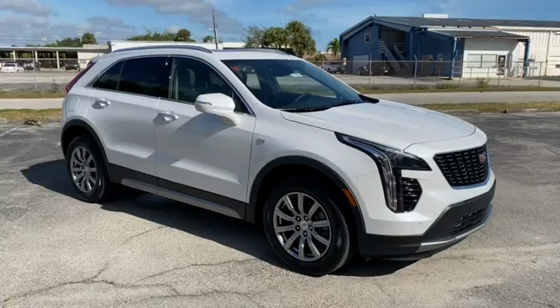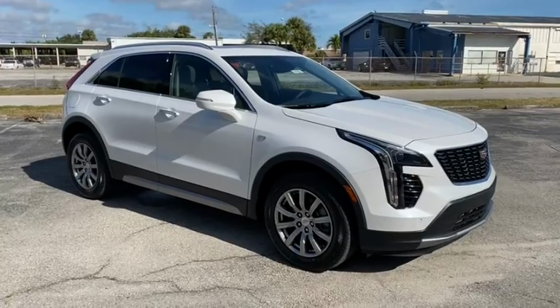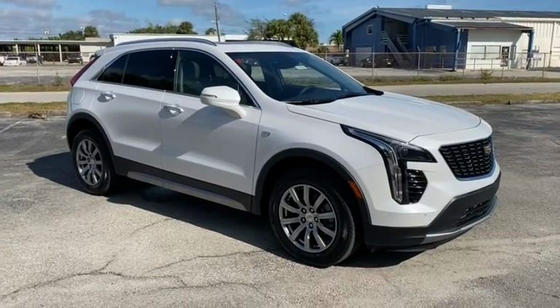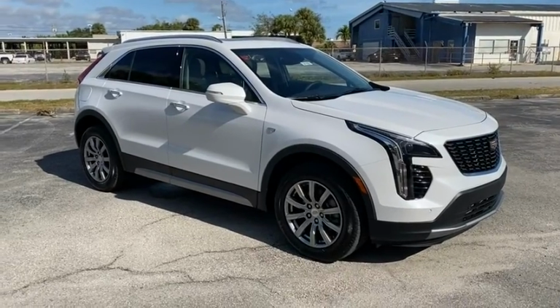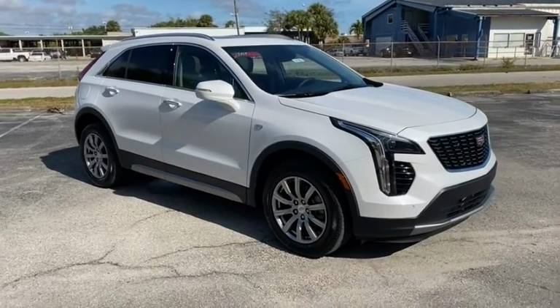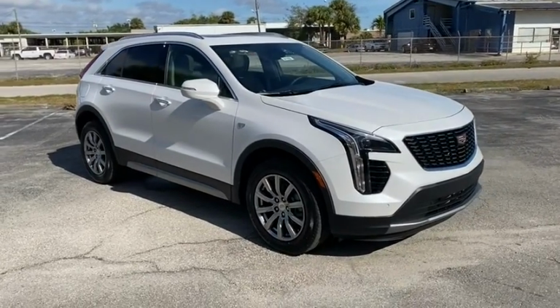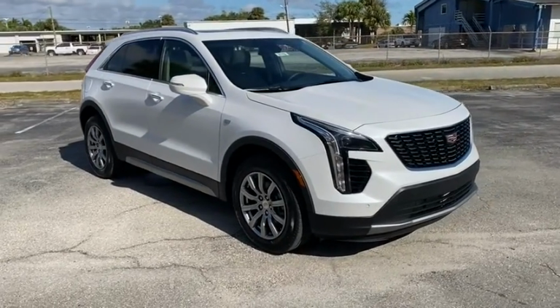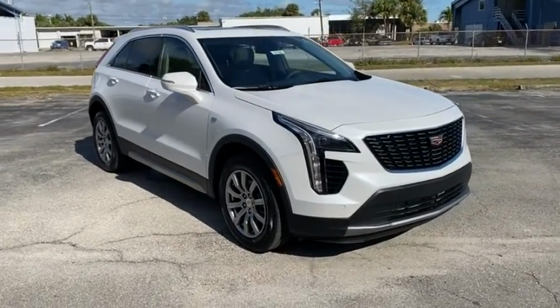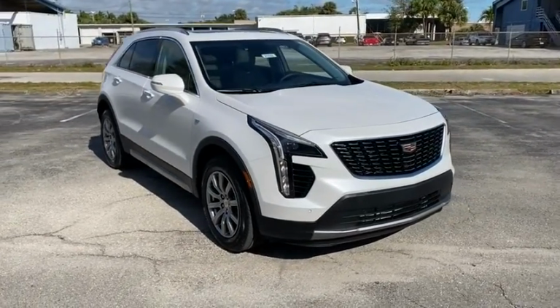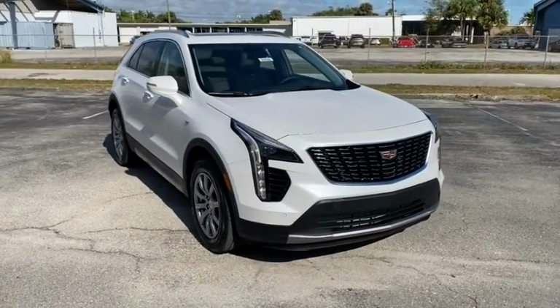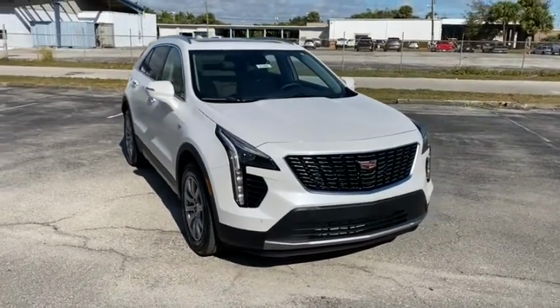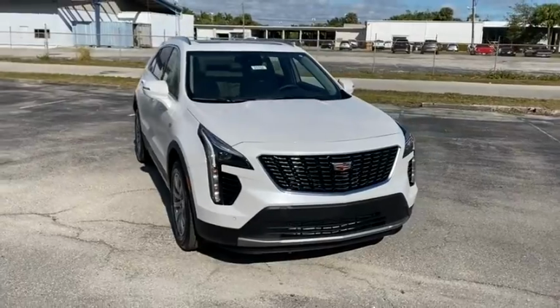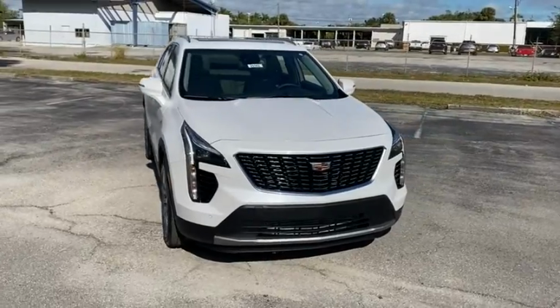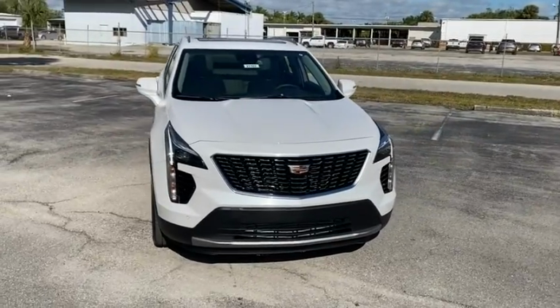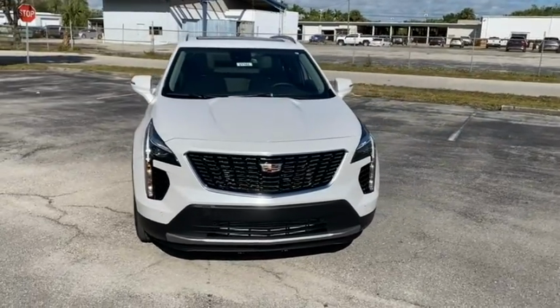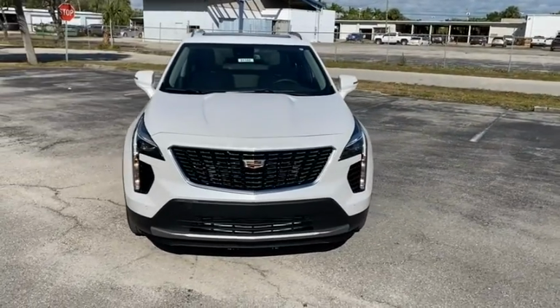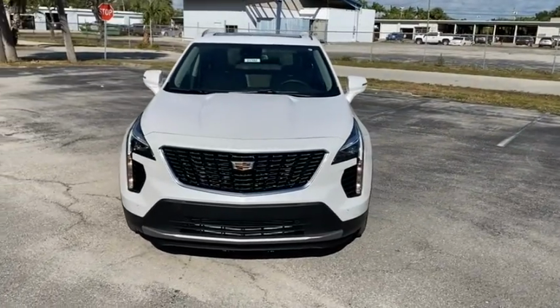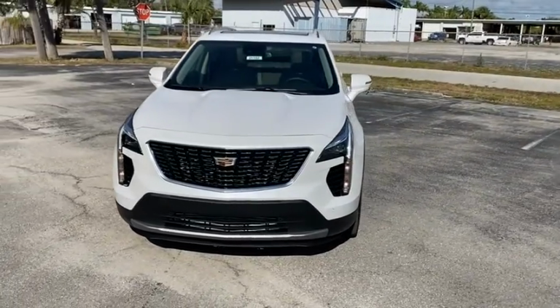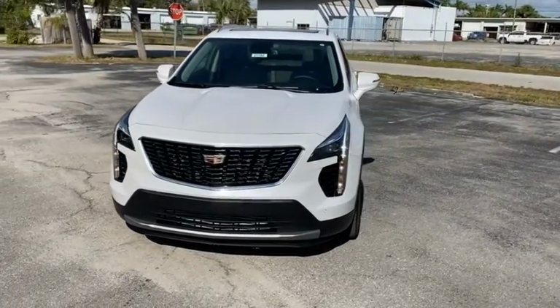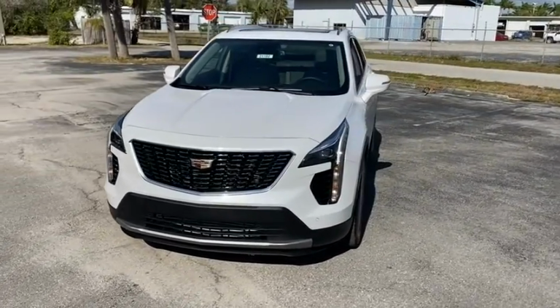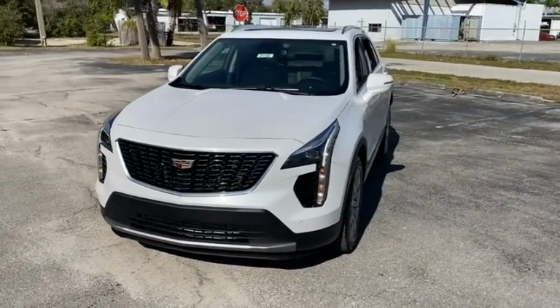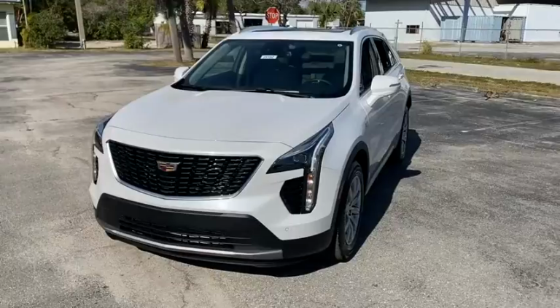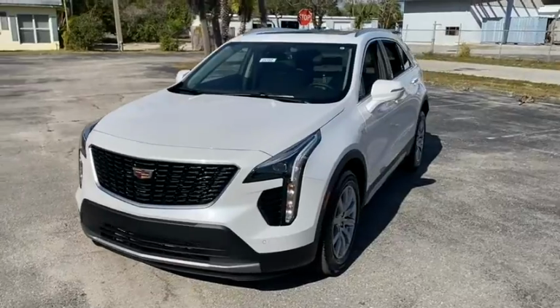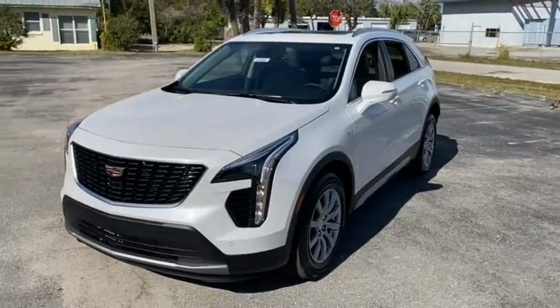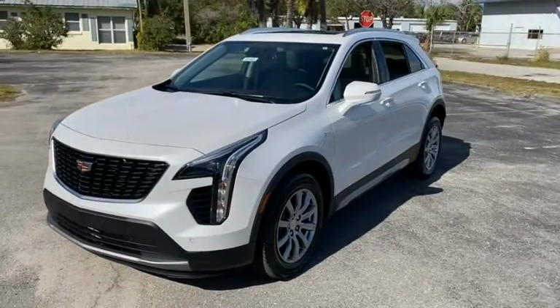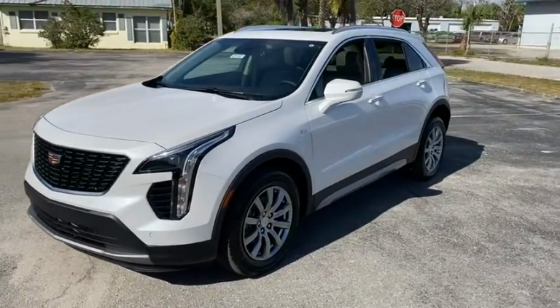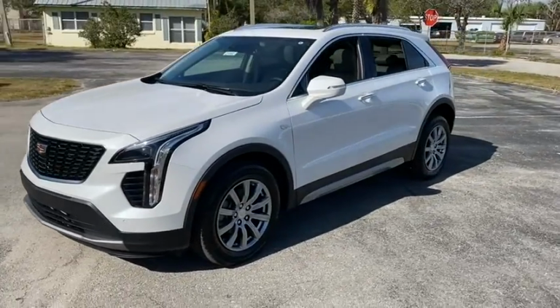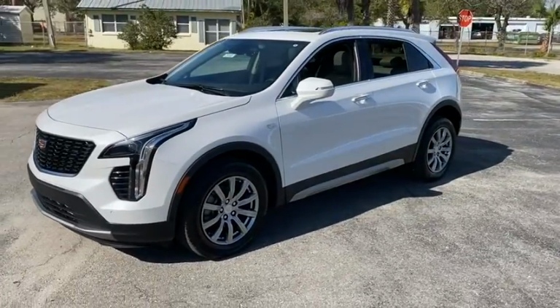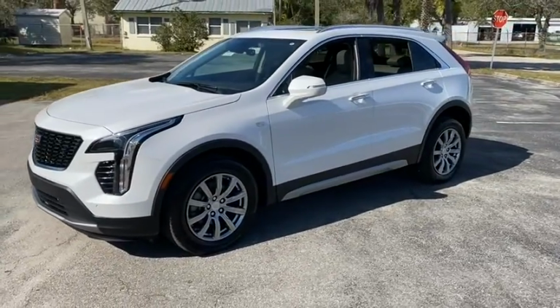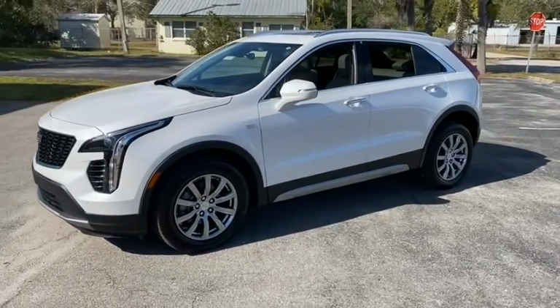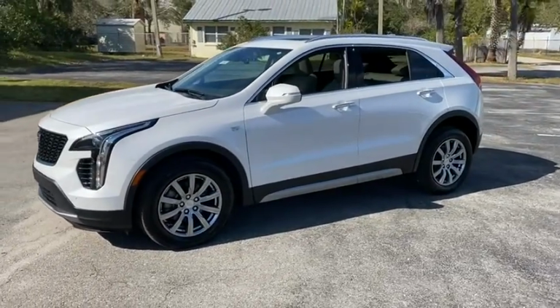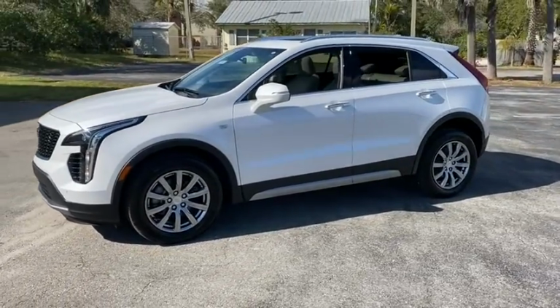Stop by and take a look at the 2021 Cadillac XT4. The Cadillac XT4 is a bold new crossover with functionality galore — compact in size, but not in features, technology, and comfort. Here are some of this vehicle's great options.